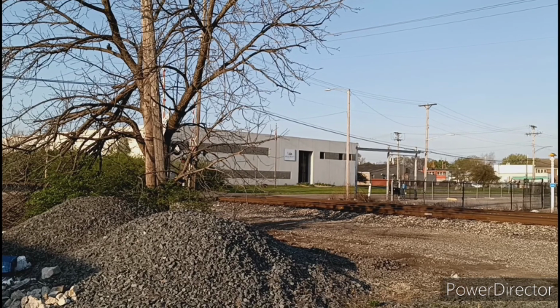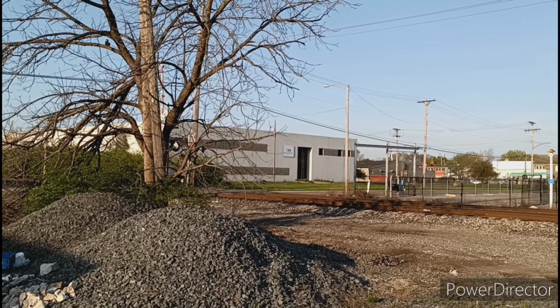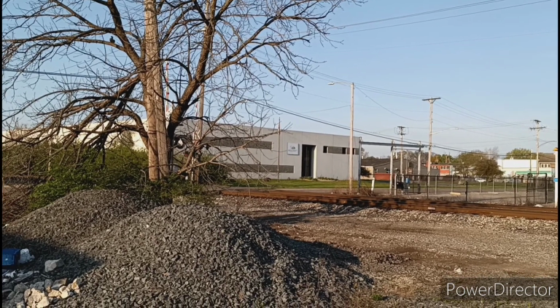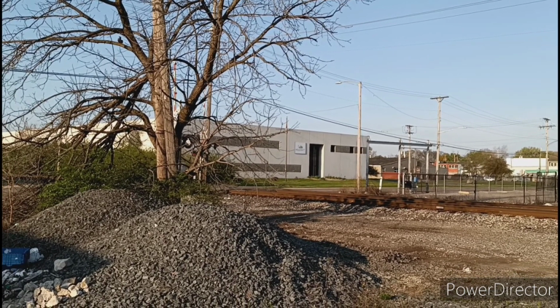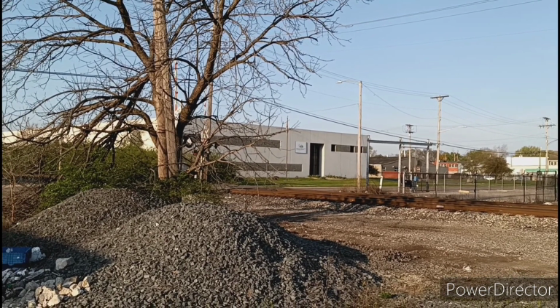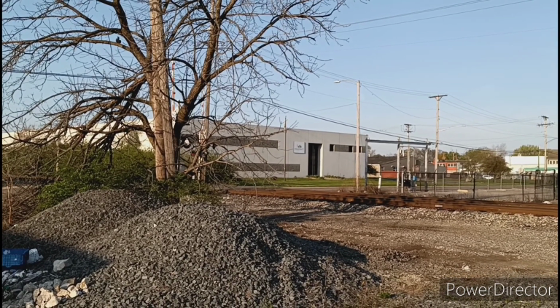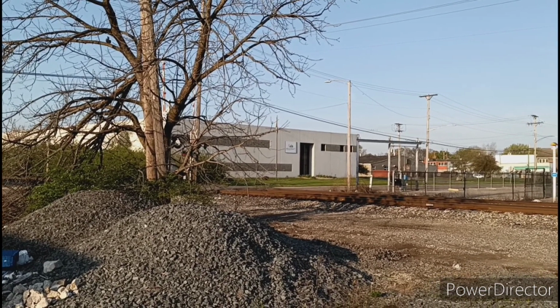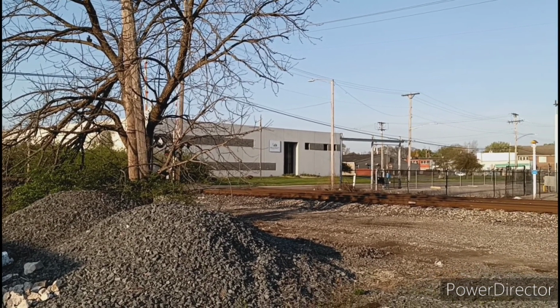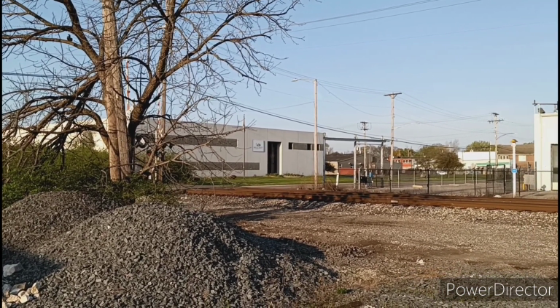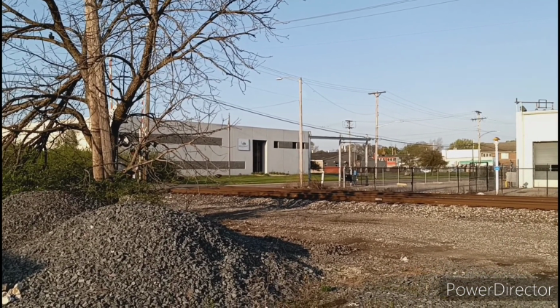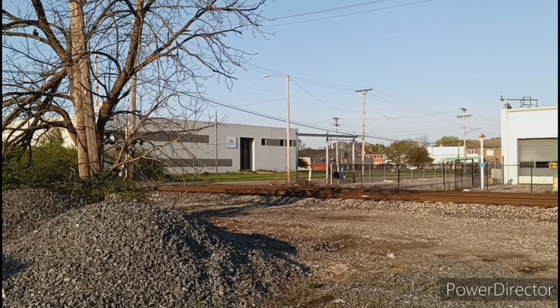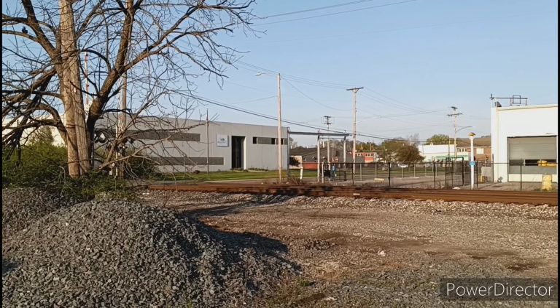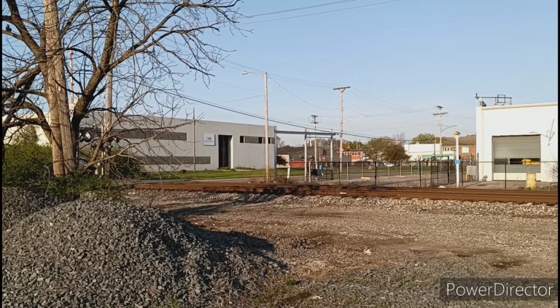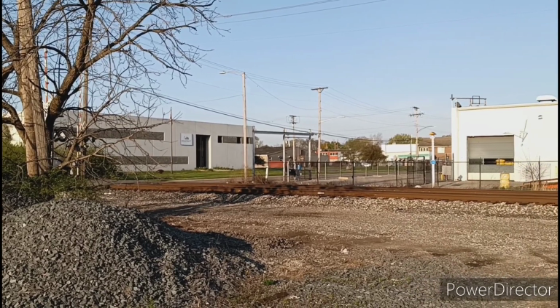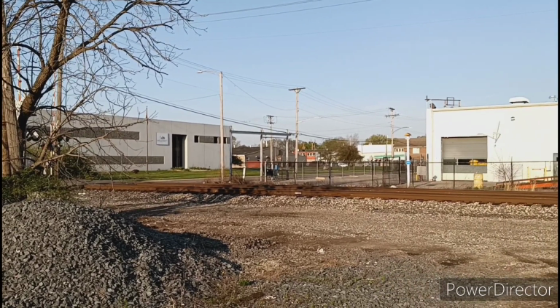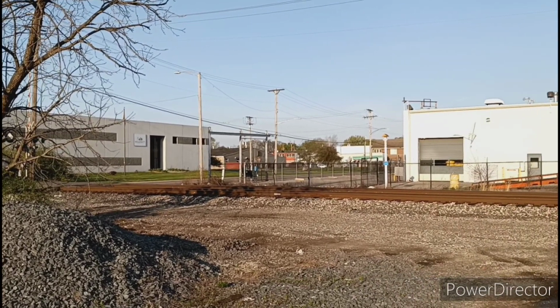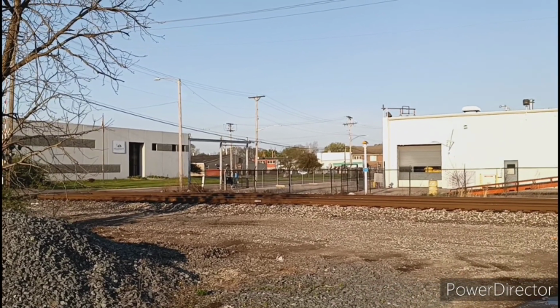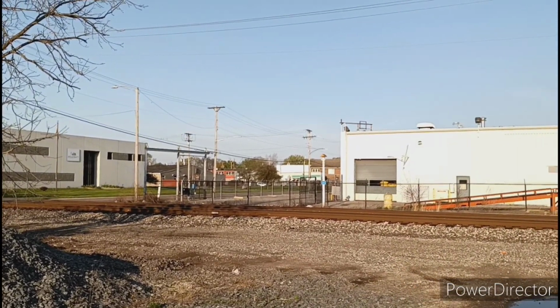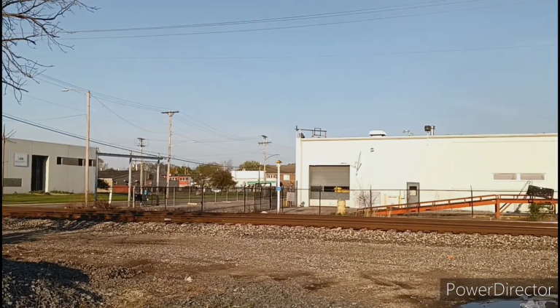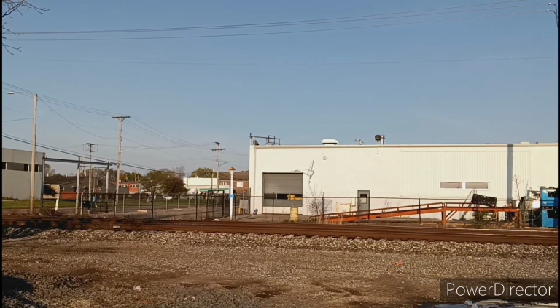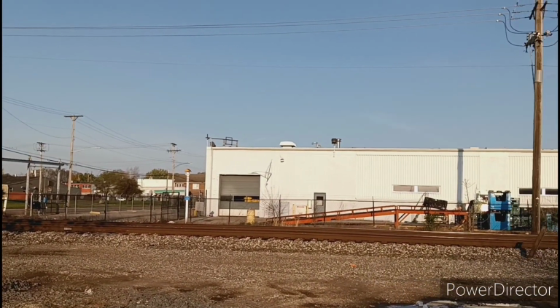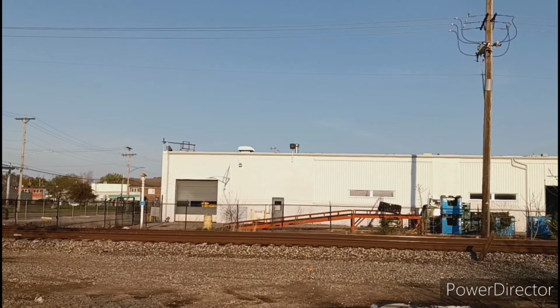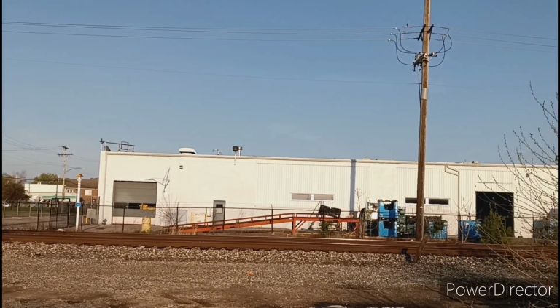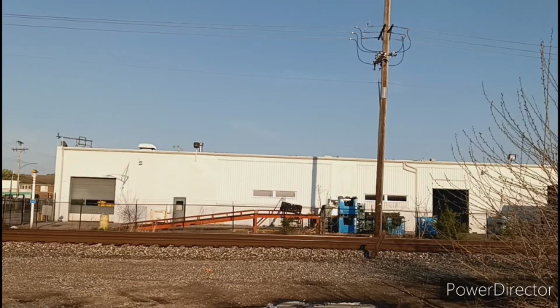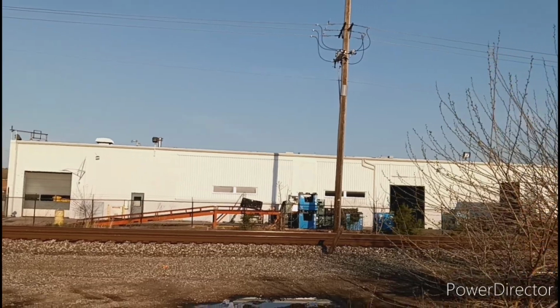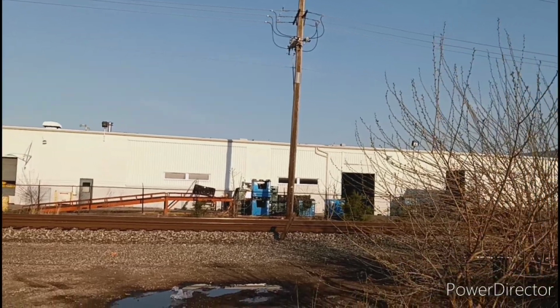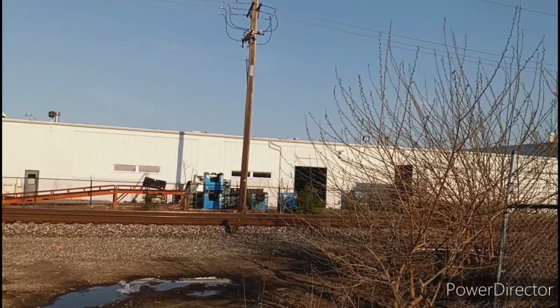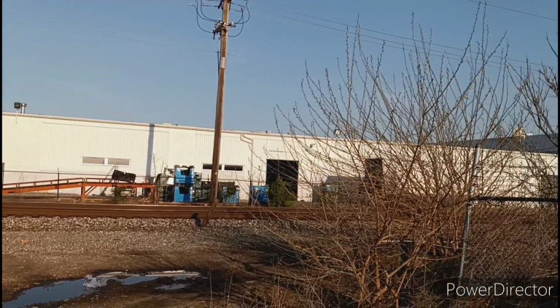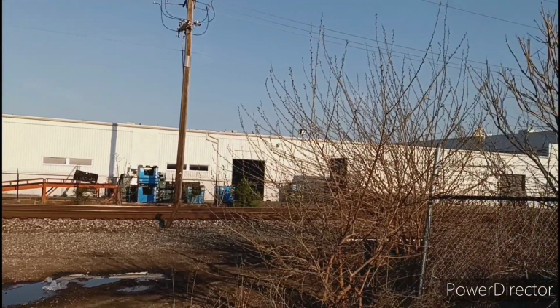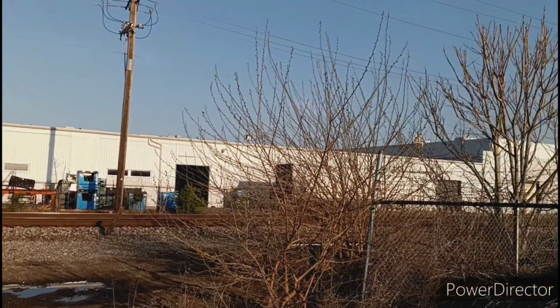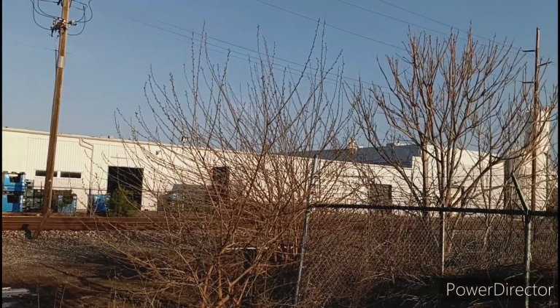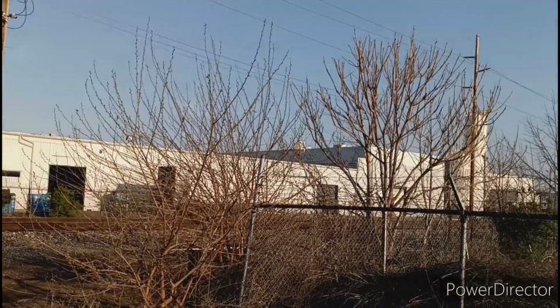Hello railfans and welcome to French Fried Trains. It's Saturday, April 23rd, 2022. We headed out first thing in the morning and we waited about an hour before the first train would arrive.